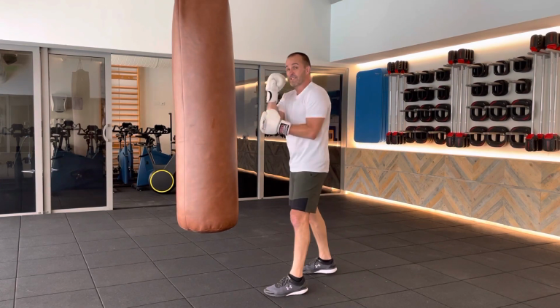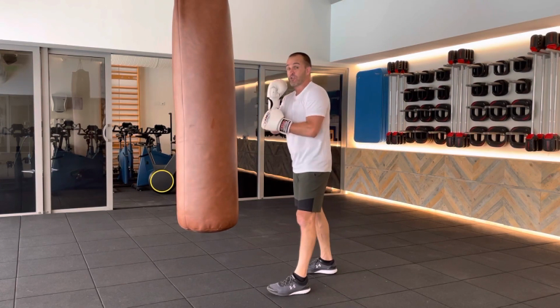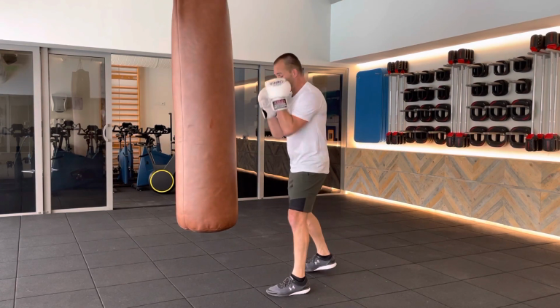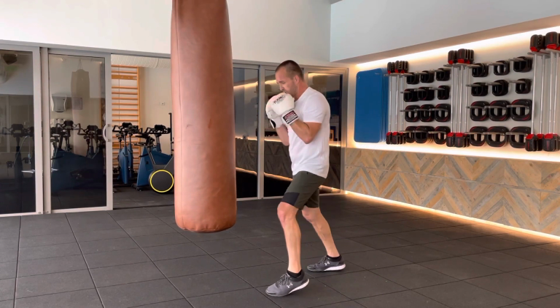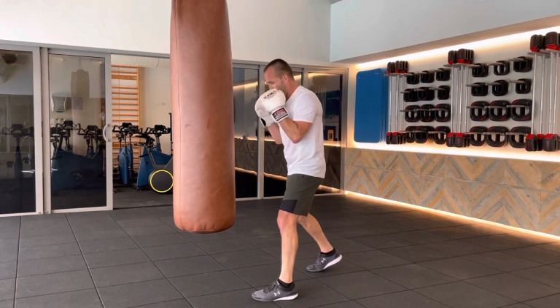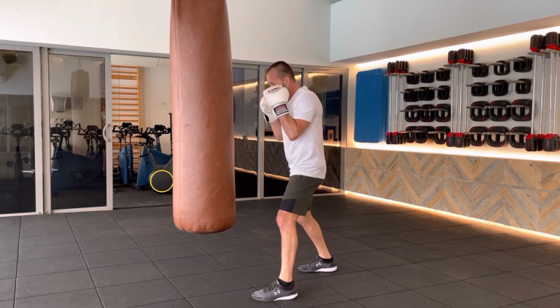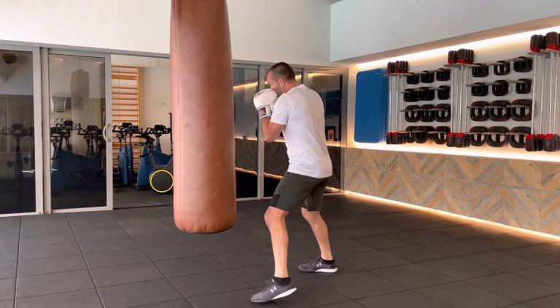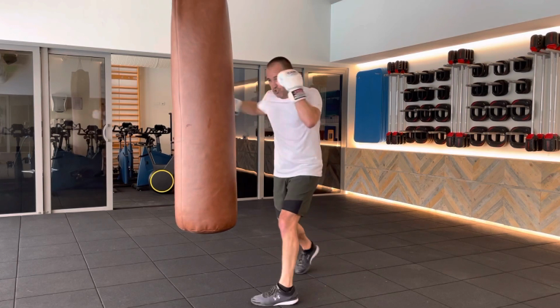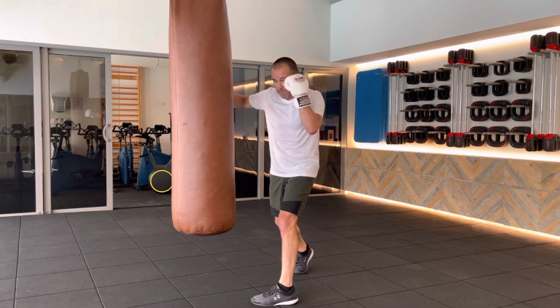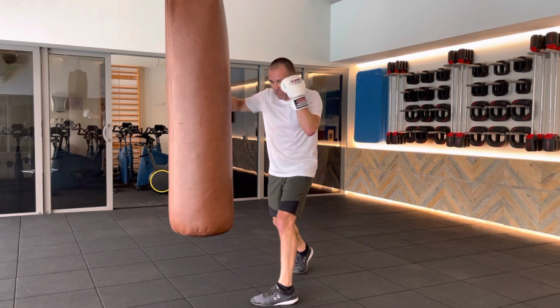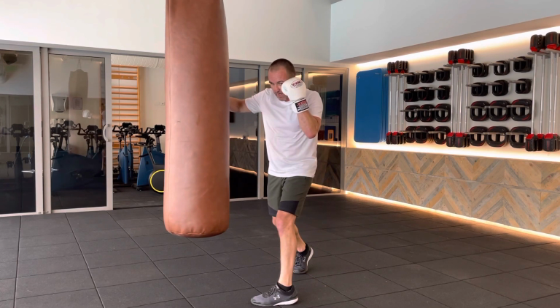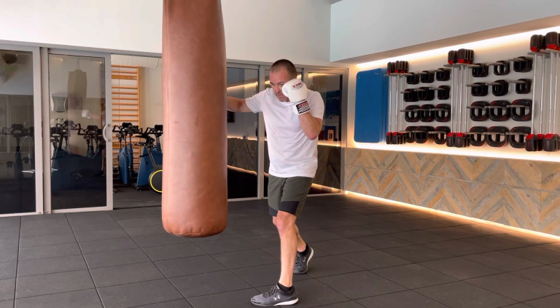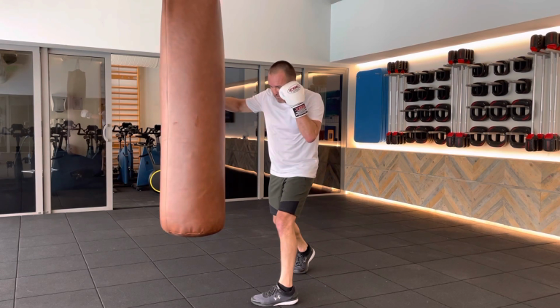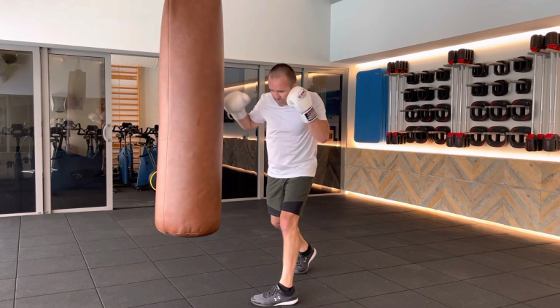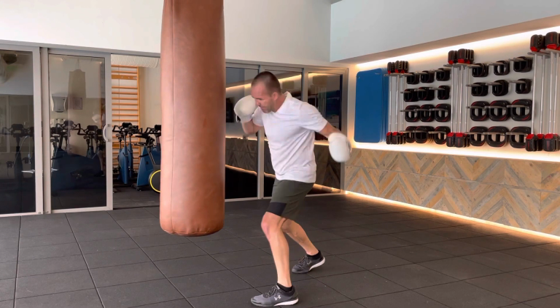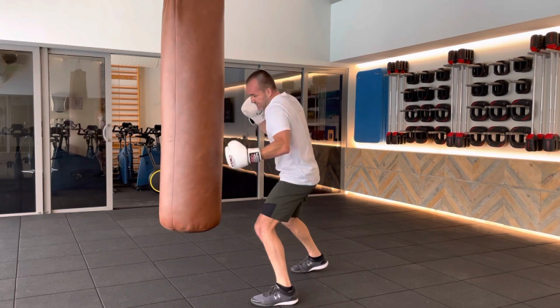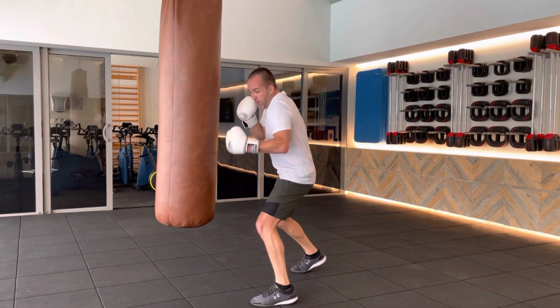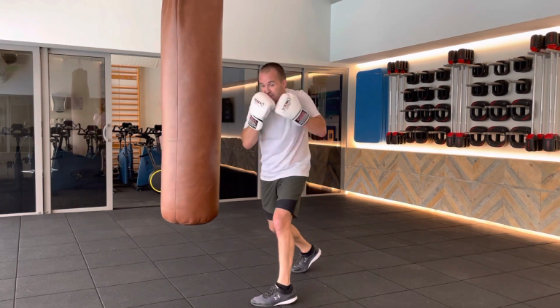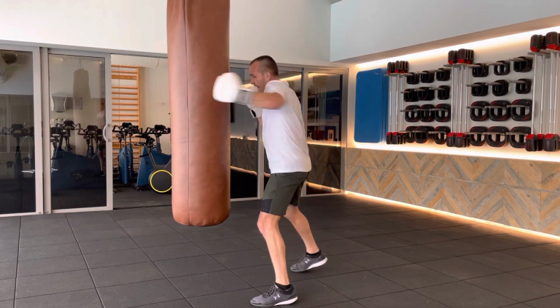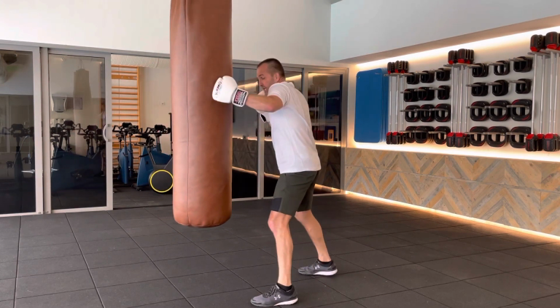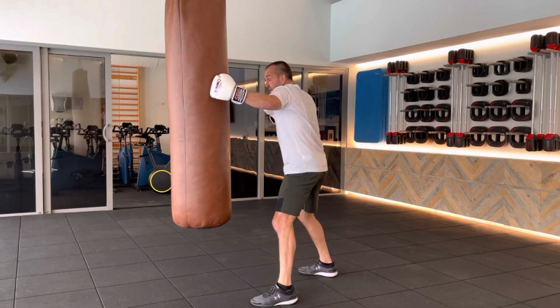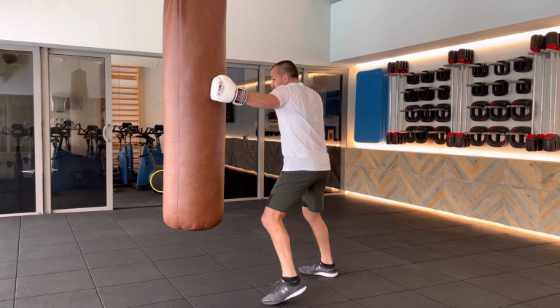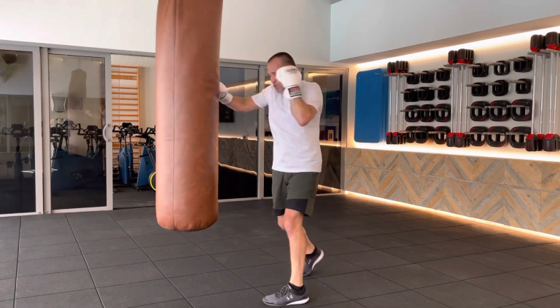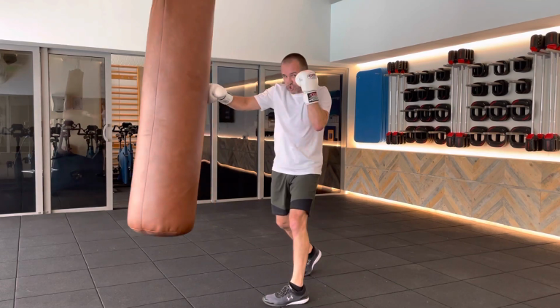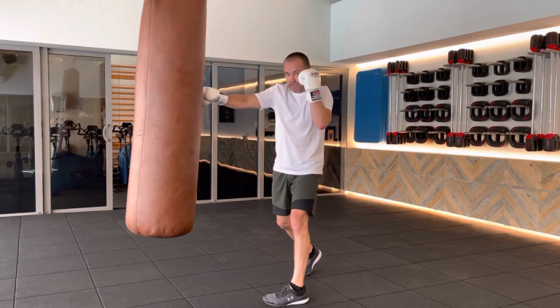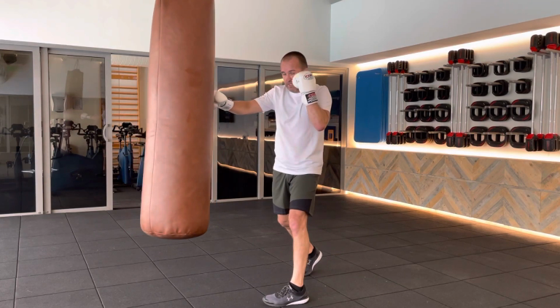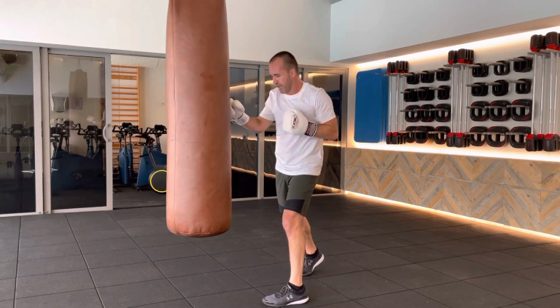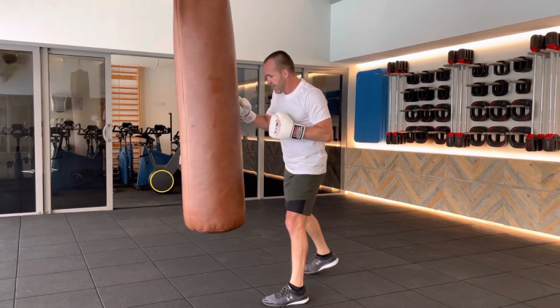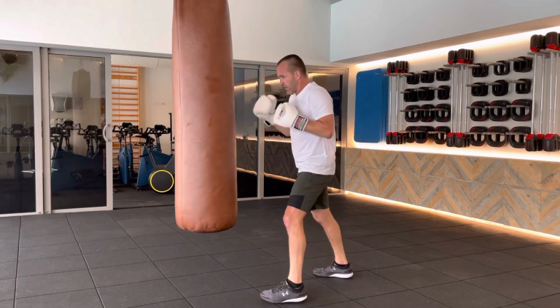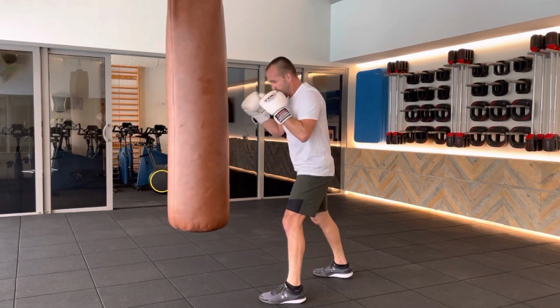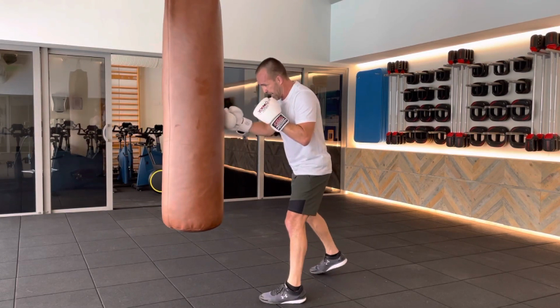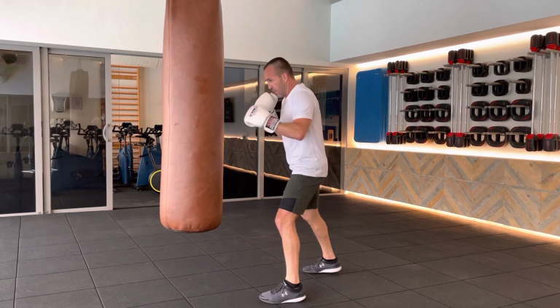Started with the rear hook this time. So we're going to drop that hook over. Then from there, we're going to come back to the body, up to the head, and then short straight in there. Like so, start slow.